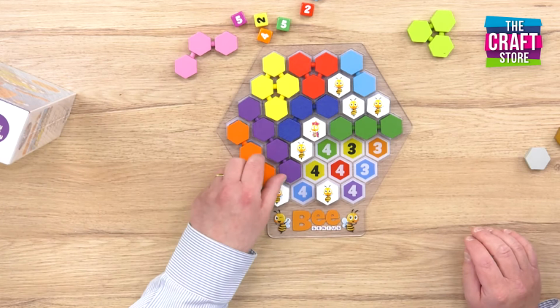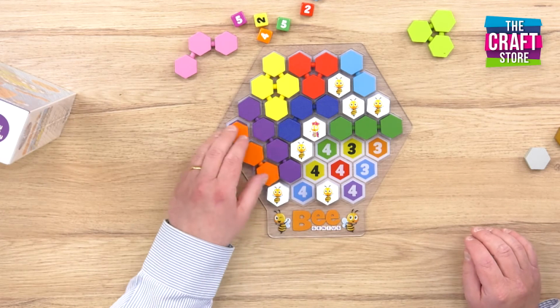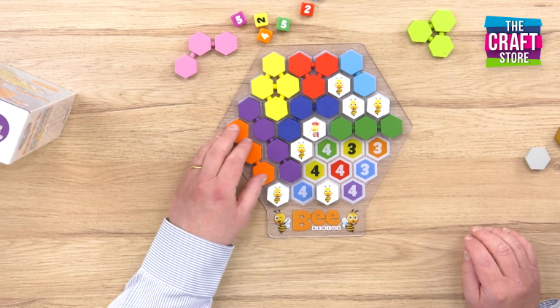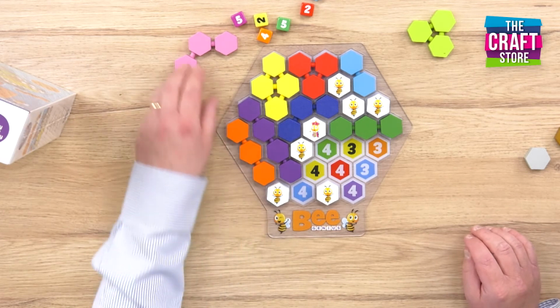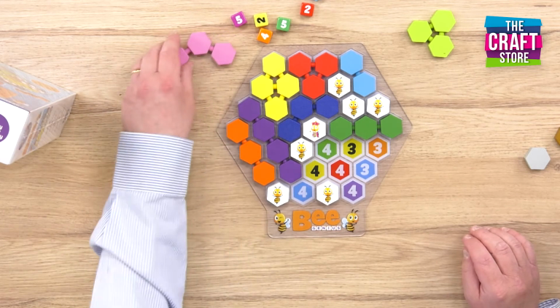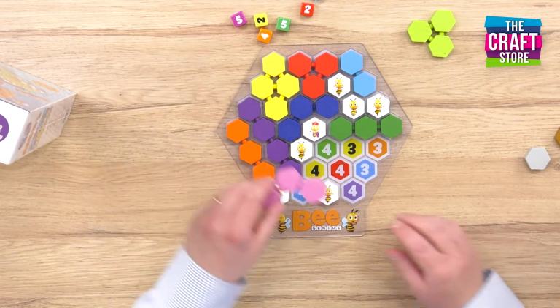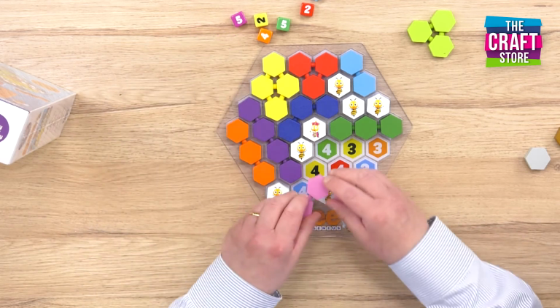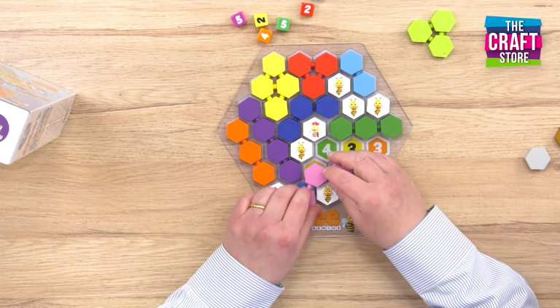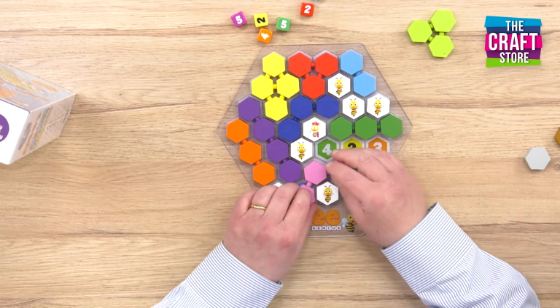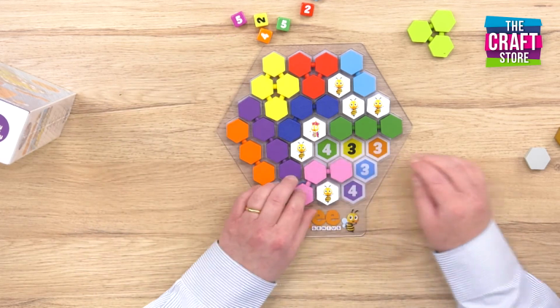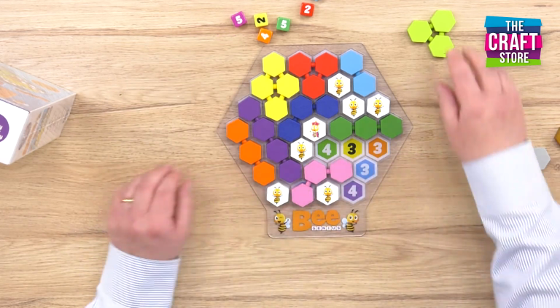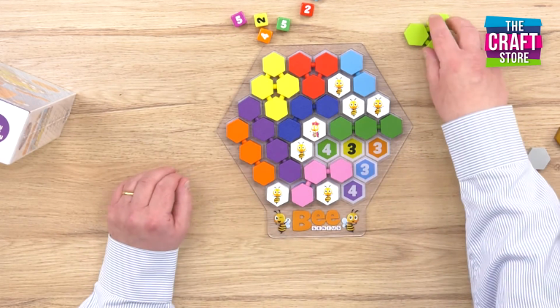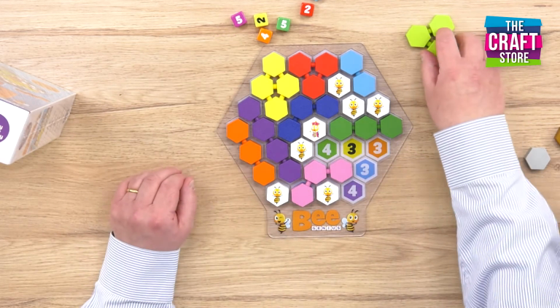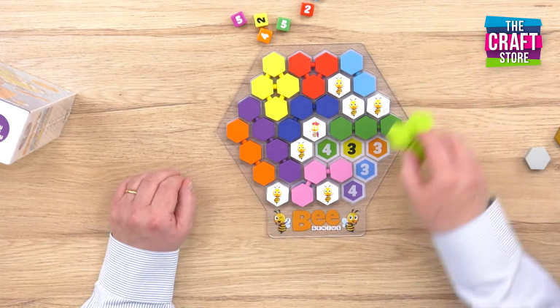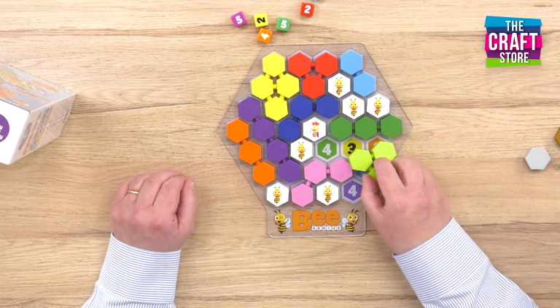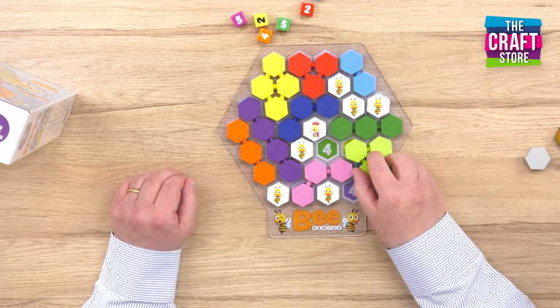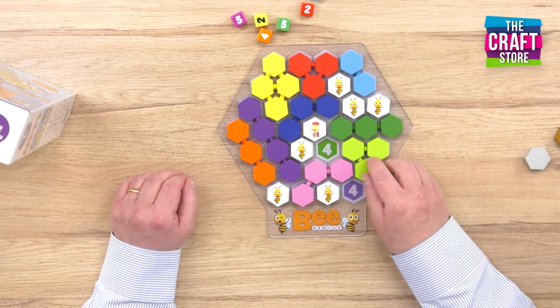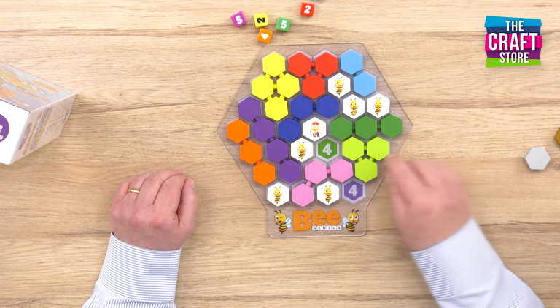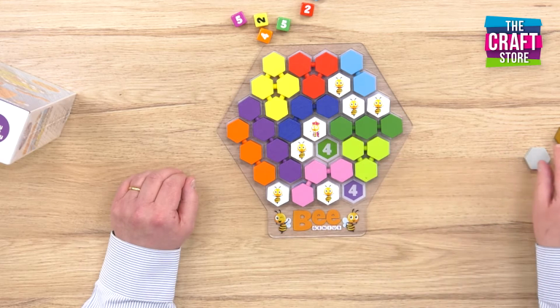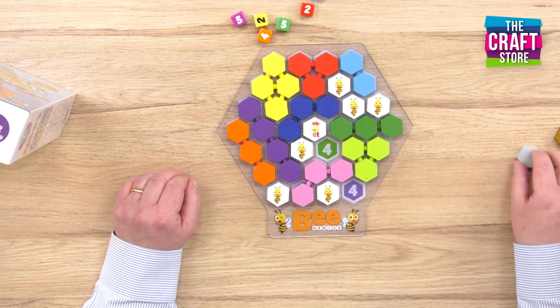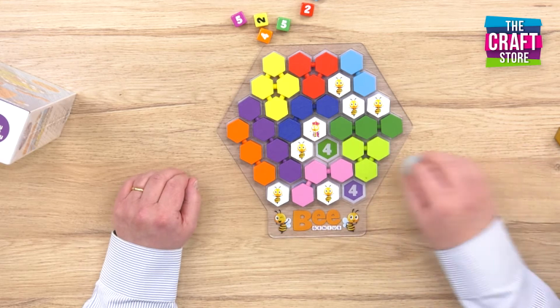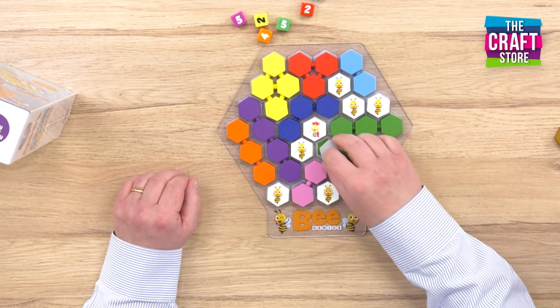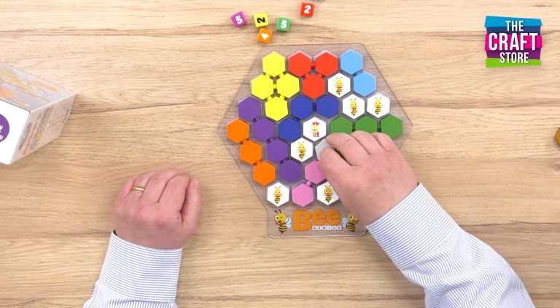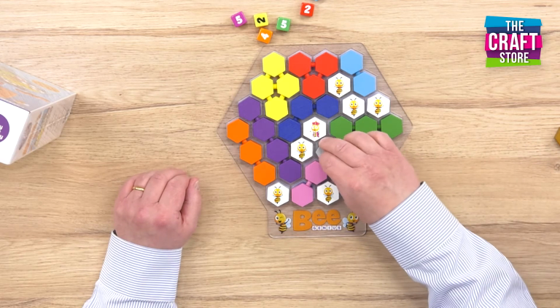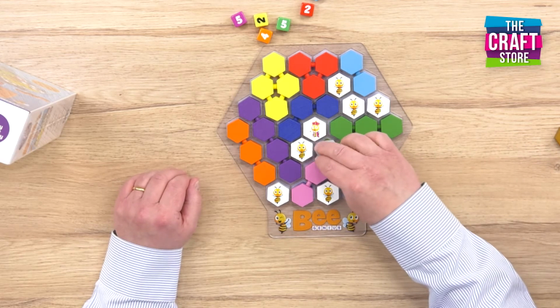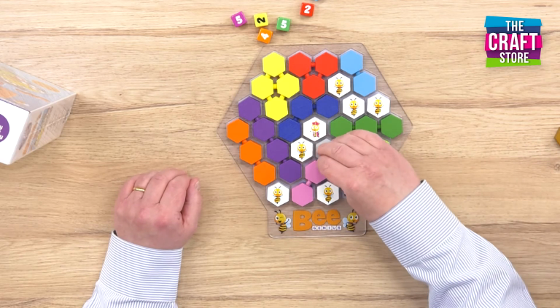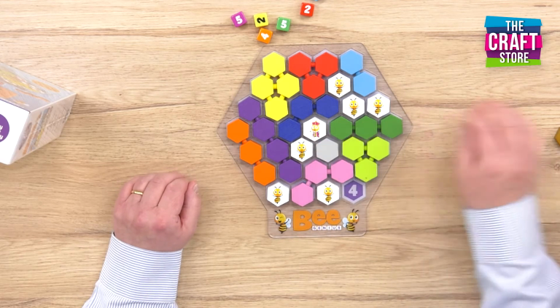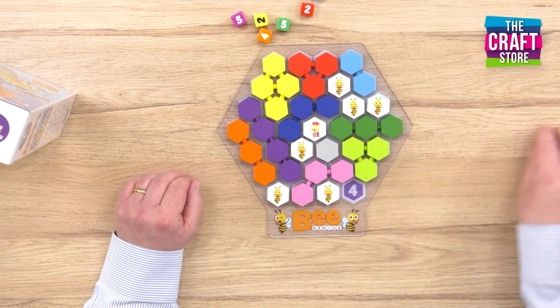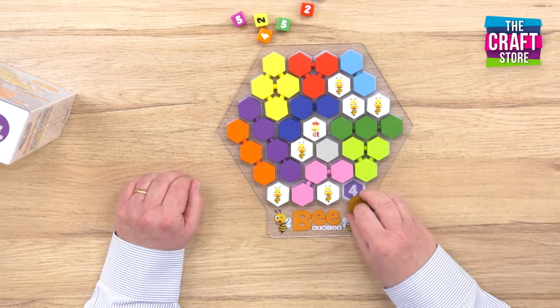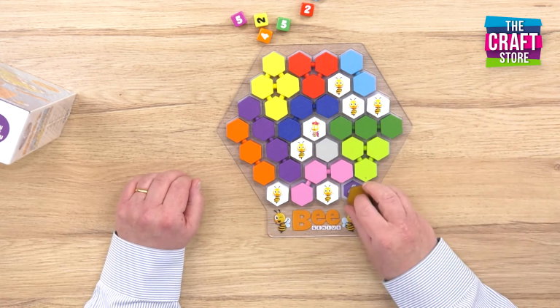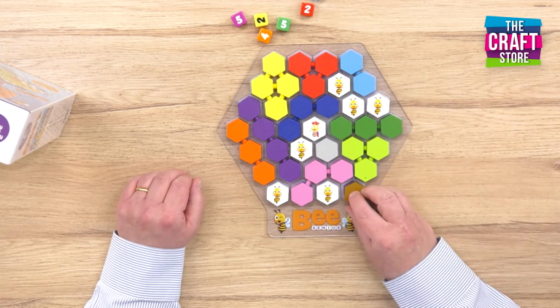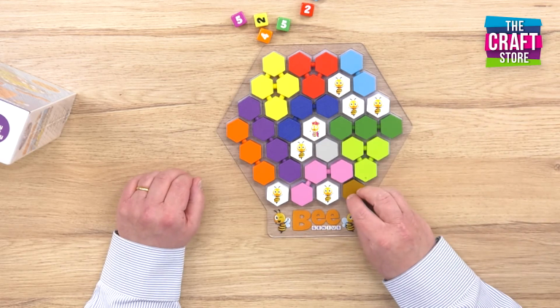Already we're nearly done, and the feeling of achievement that you get from actually completing this puzzle is going to be absolutely brilliant. That piece goes in there and that piece goes in there.